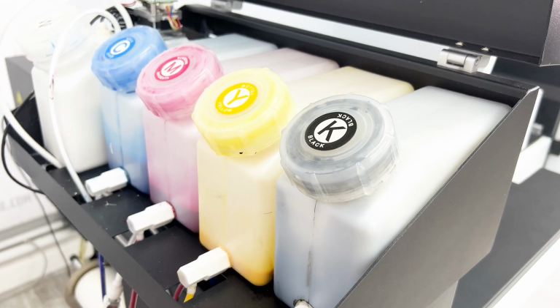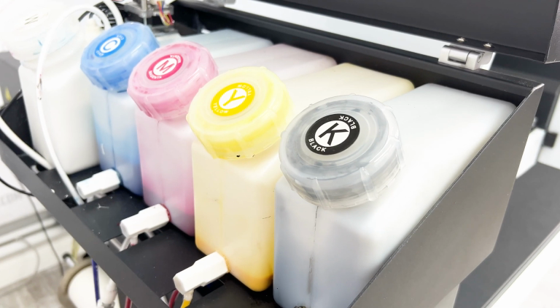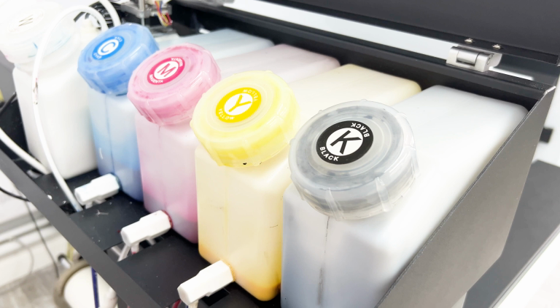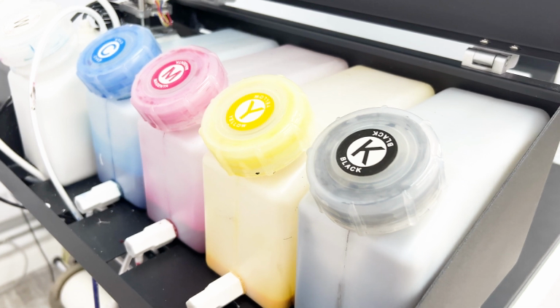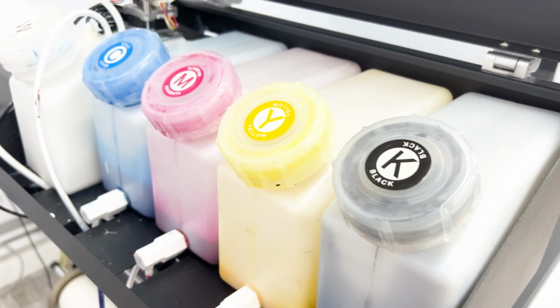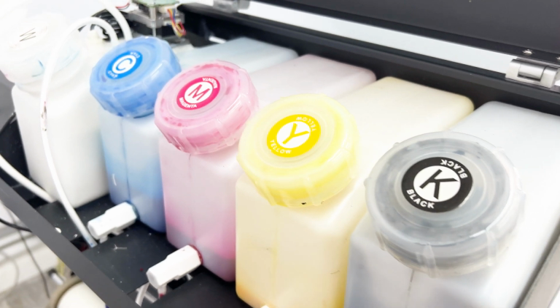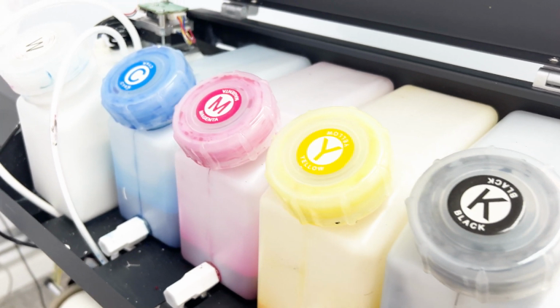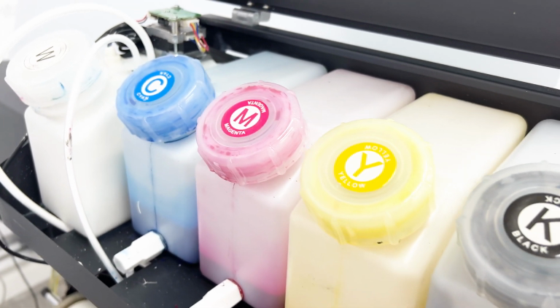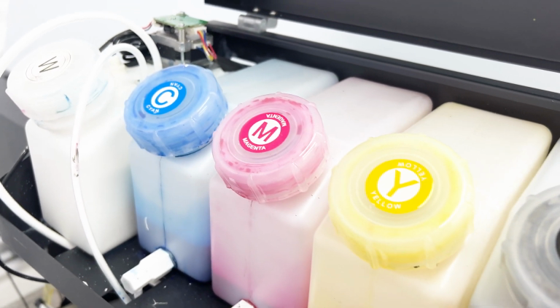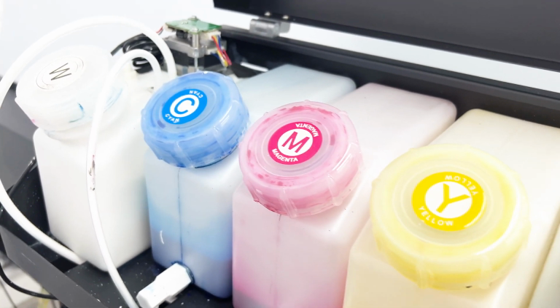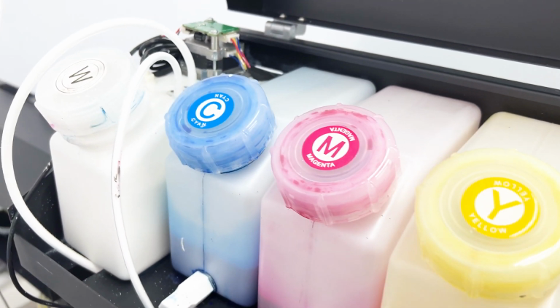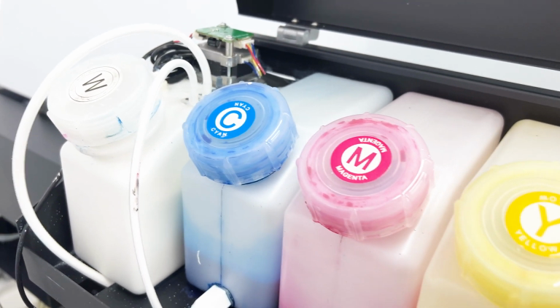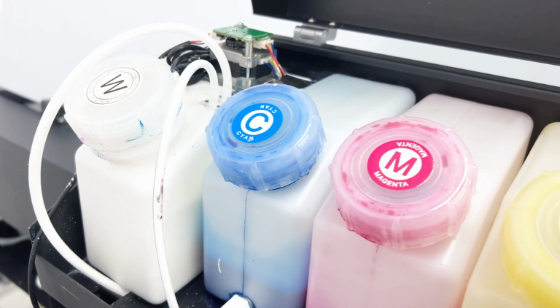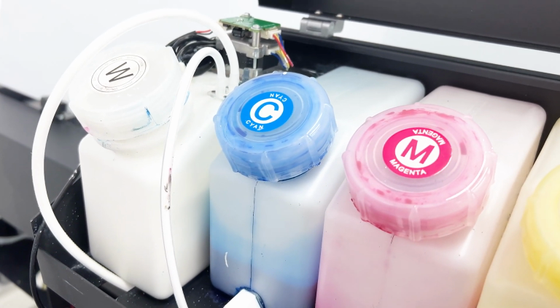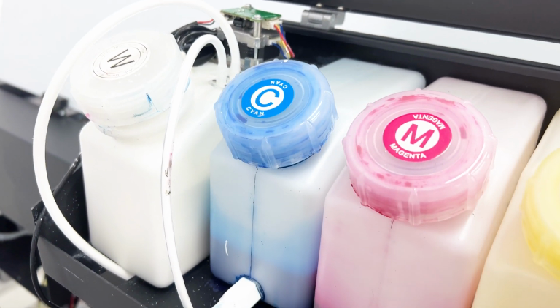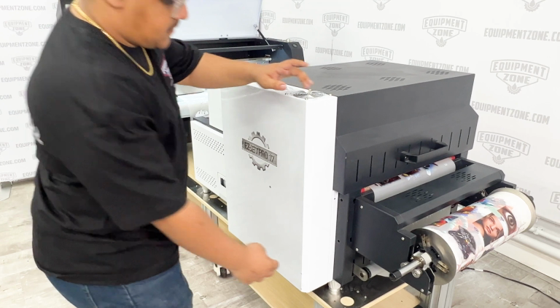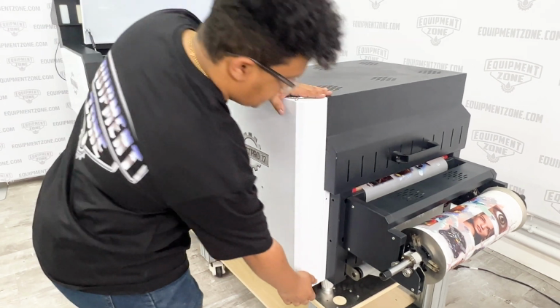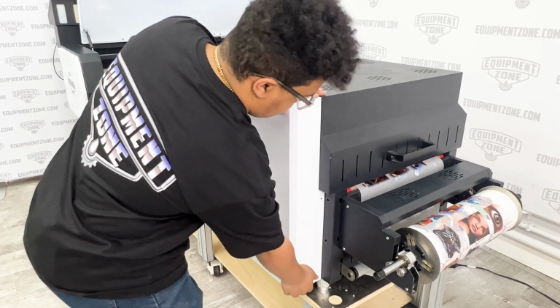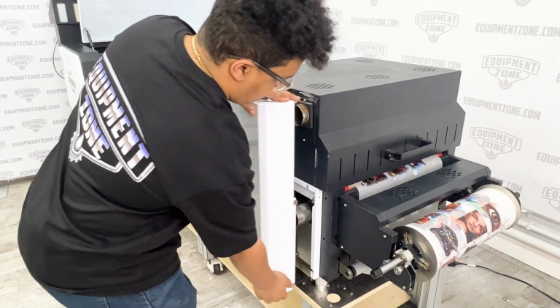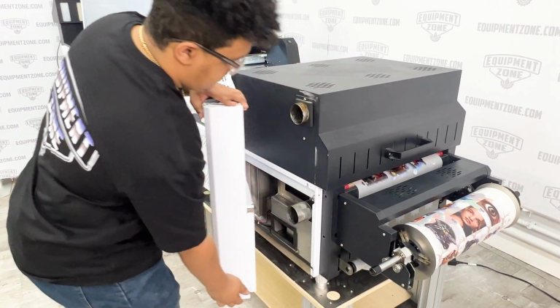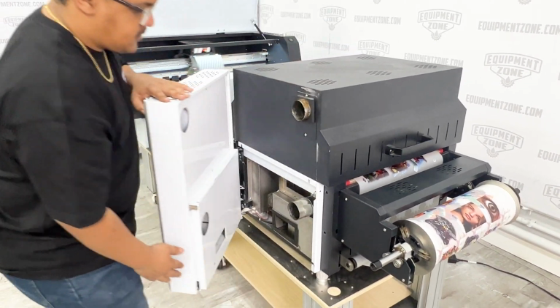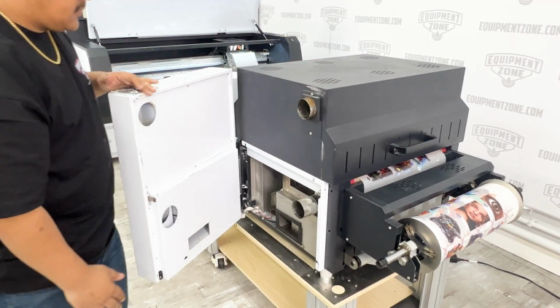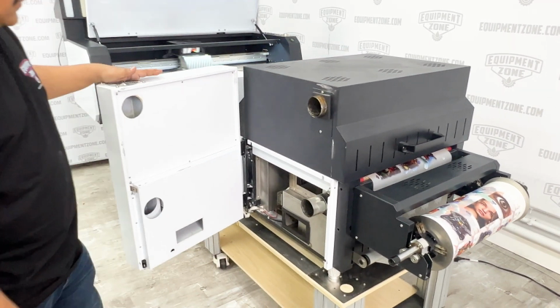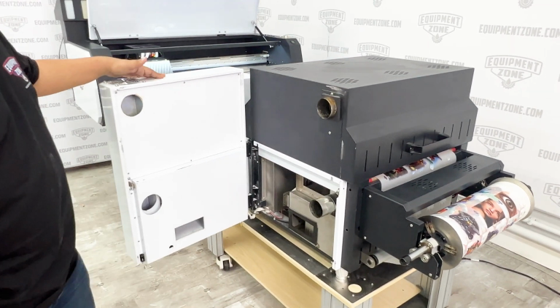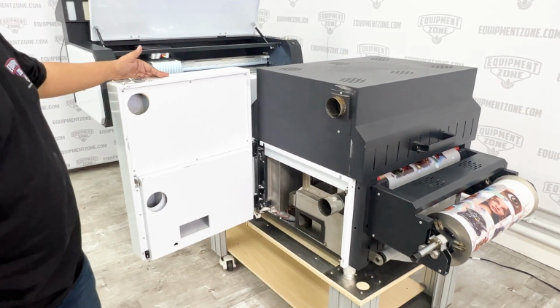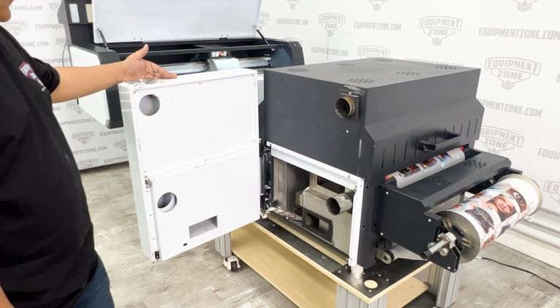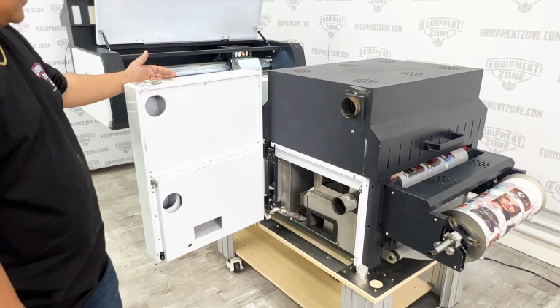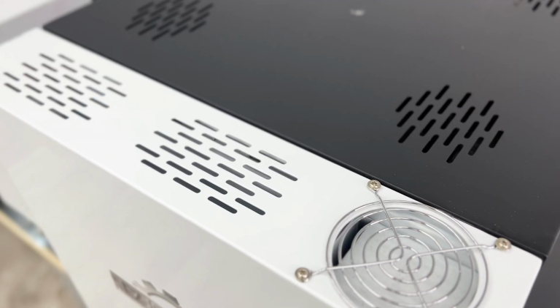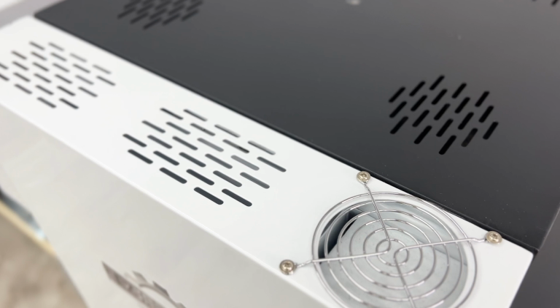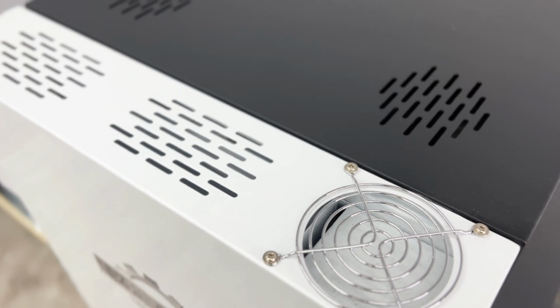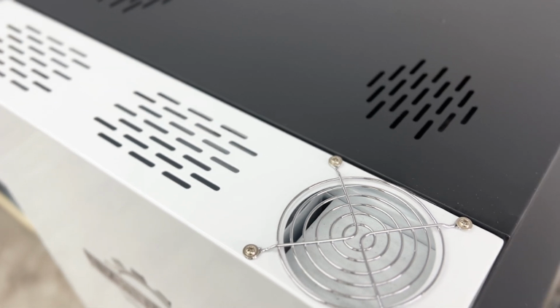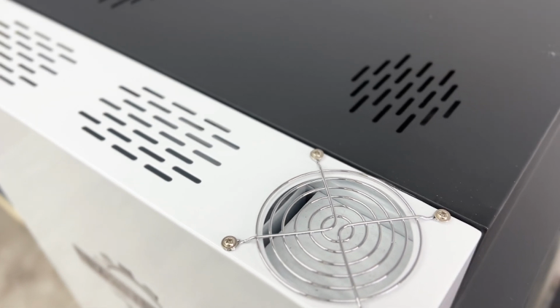This is a chip-free bulk ink system with white ink recirculation. The EasyJet Pro 17 has an onboard filtration system, so no external exhaust is needed.